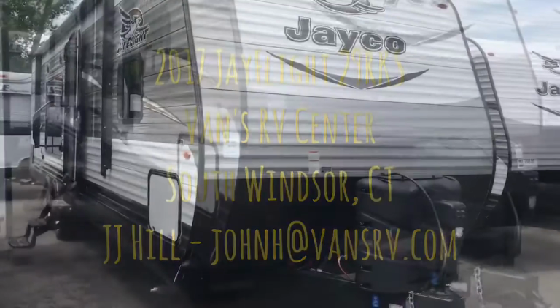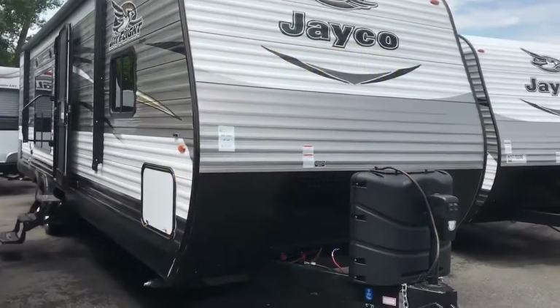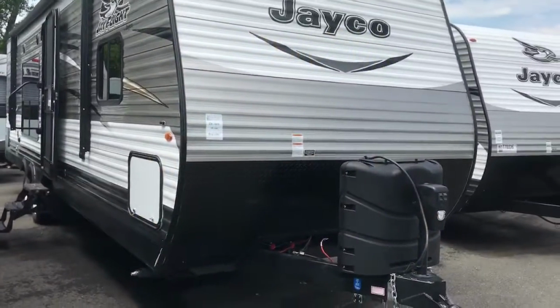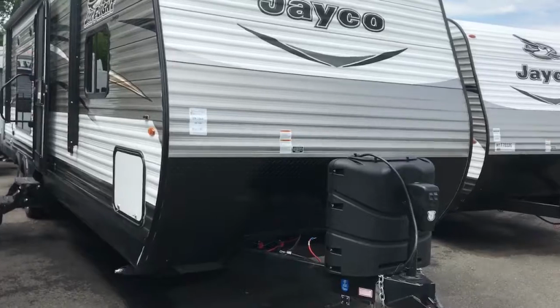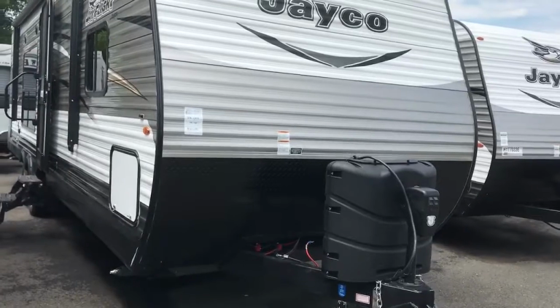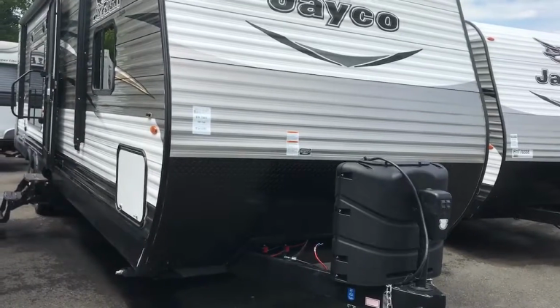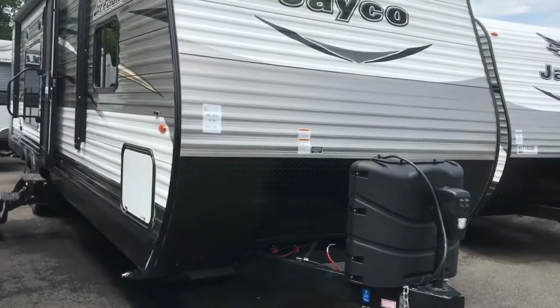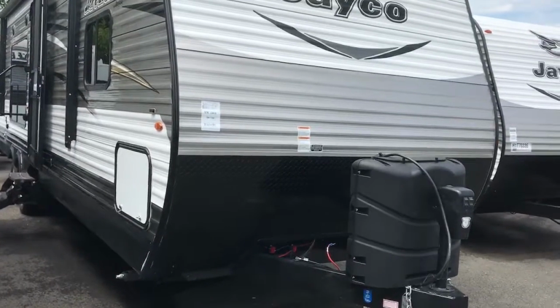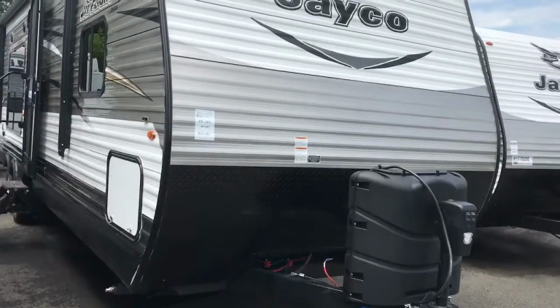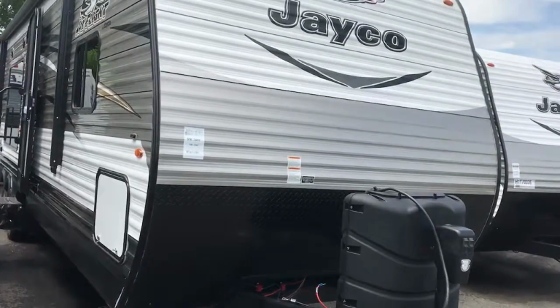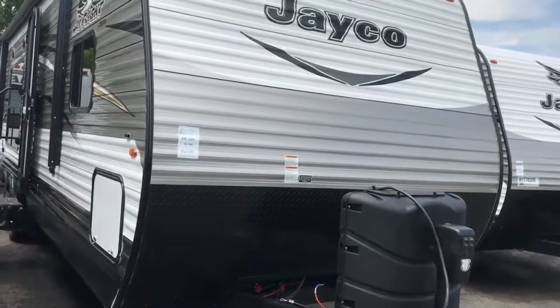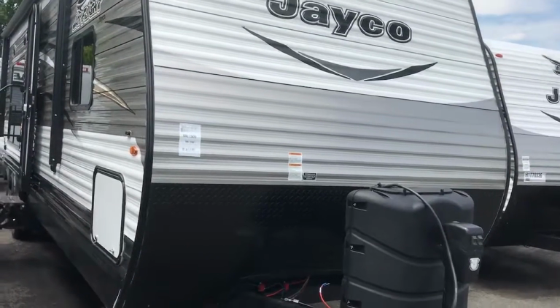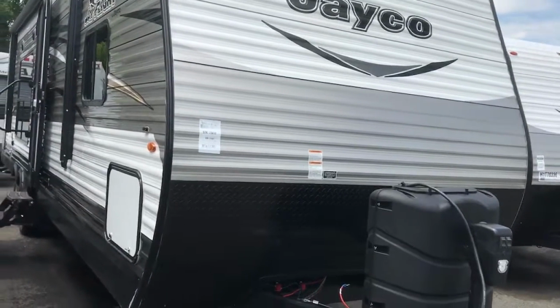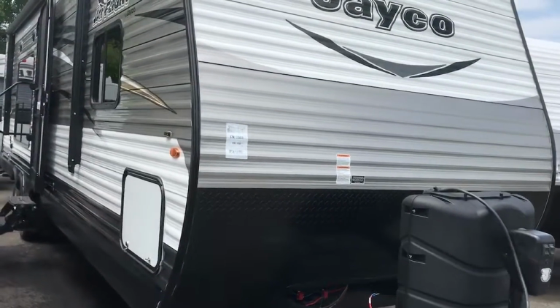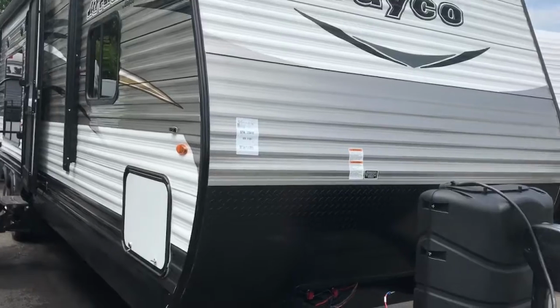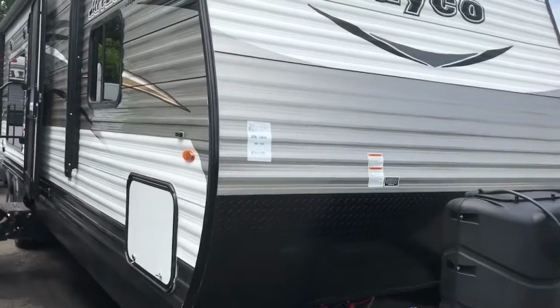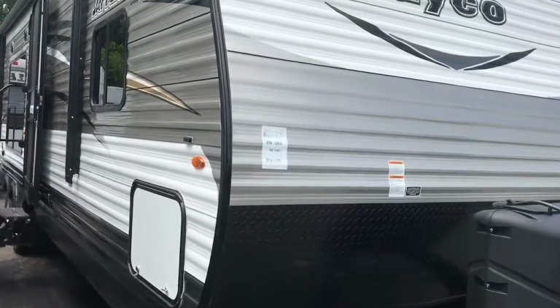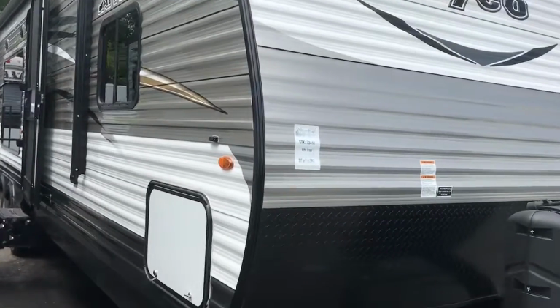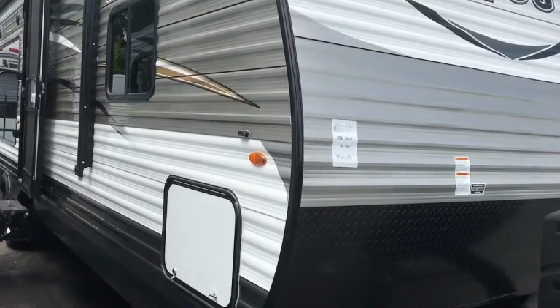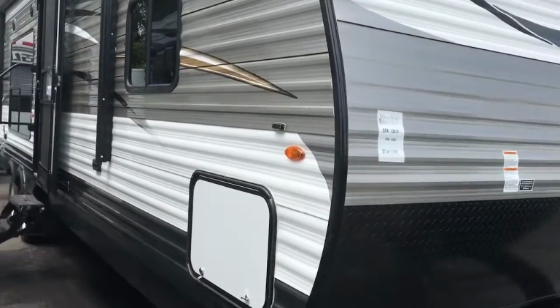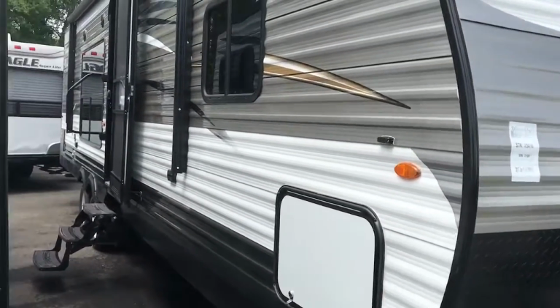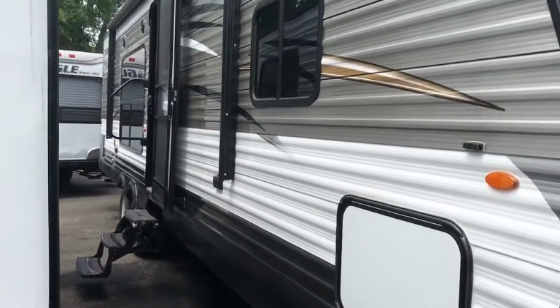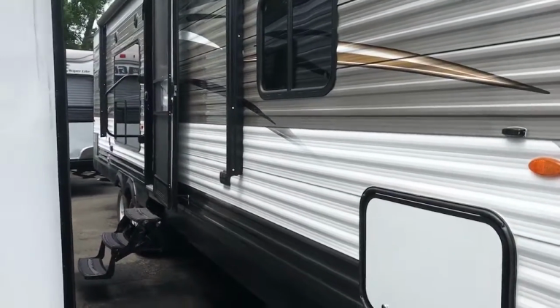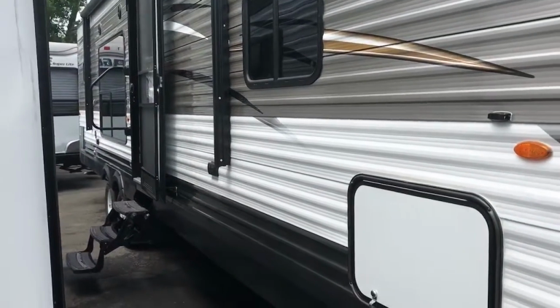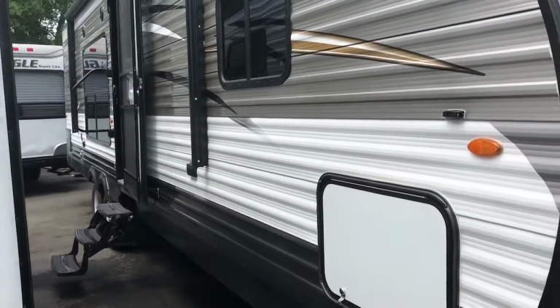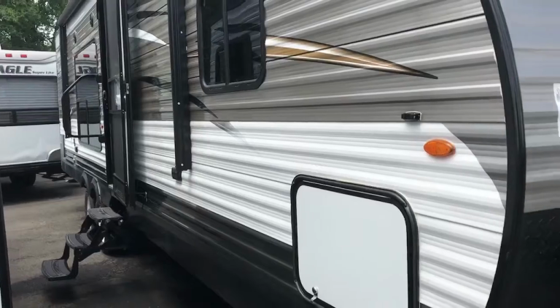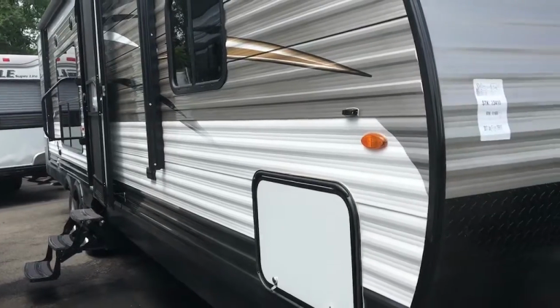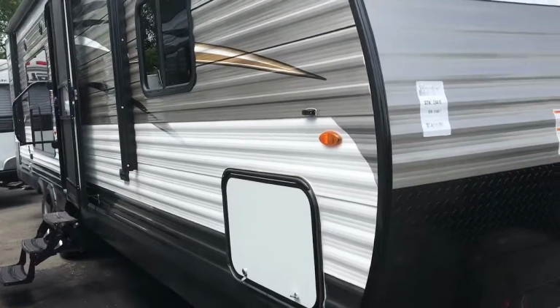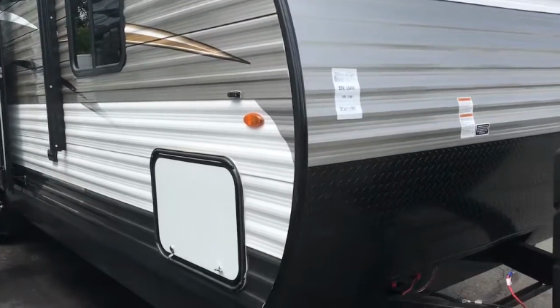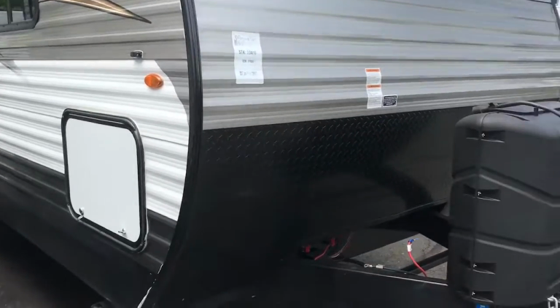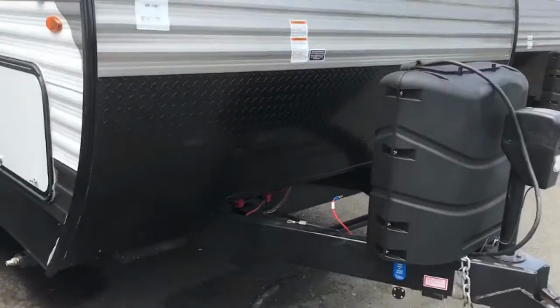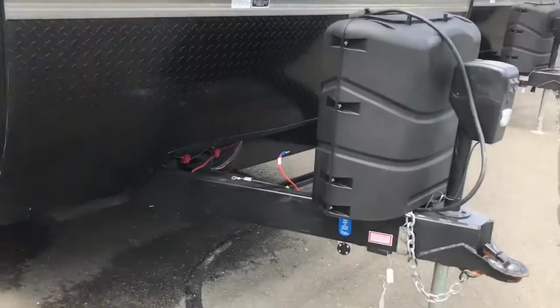How we doing today folks? JJ here, Van's RV Center, South Windsor, Connecticut, standing outside of a 2017 Jay Flight 29 RKS. Really cool floor plan here — want to point out some things outside, then bring you inside this camper.